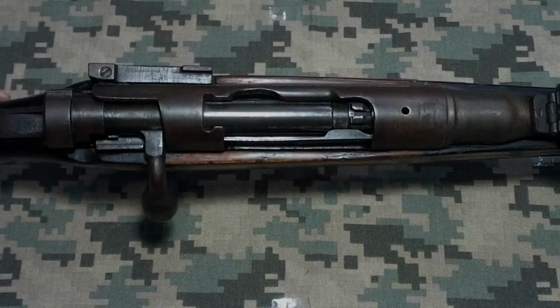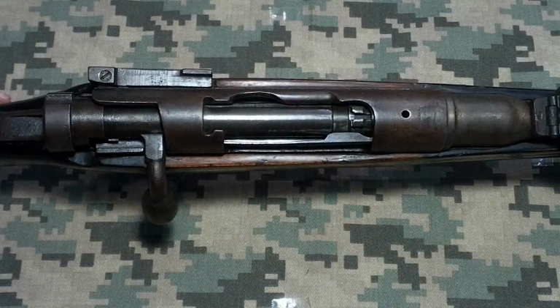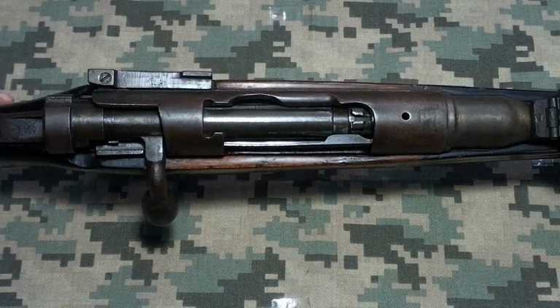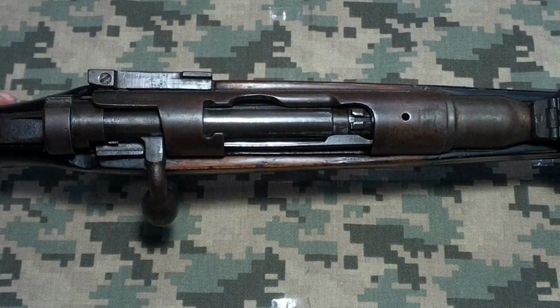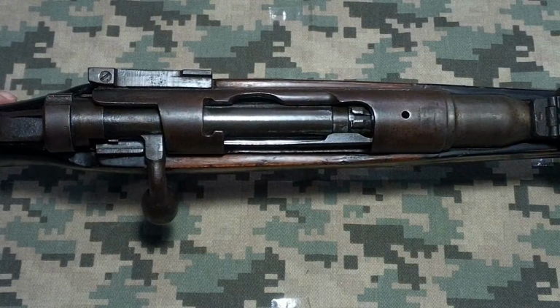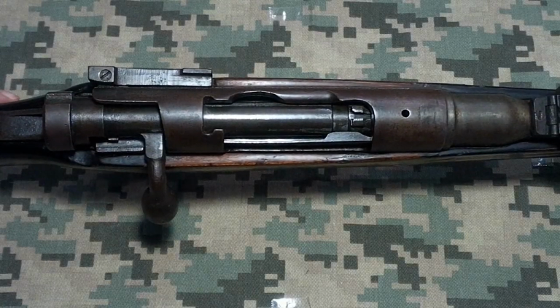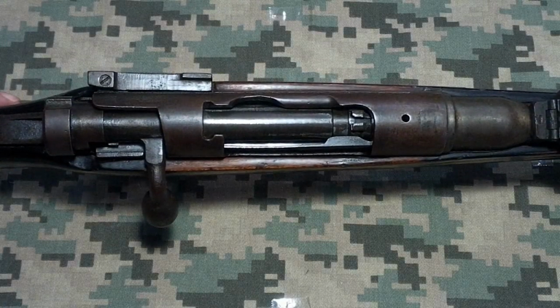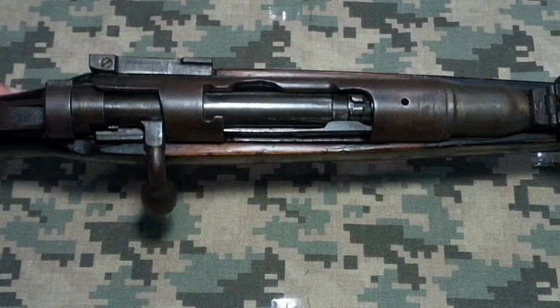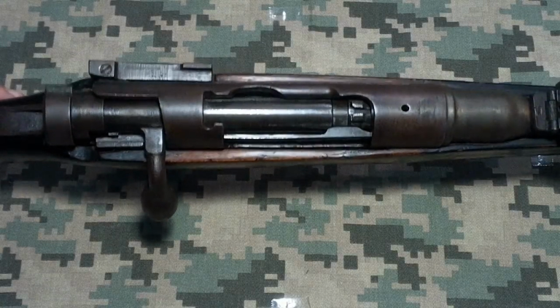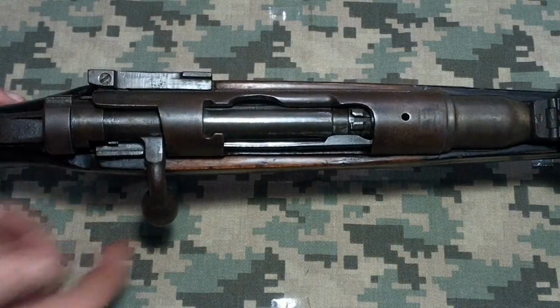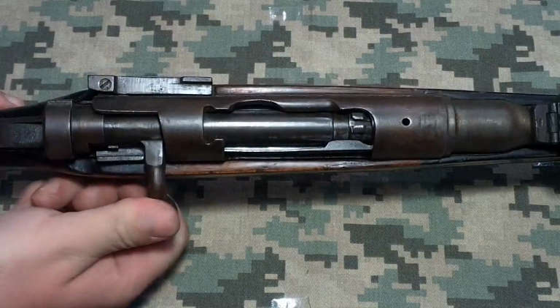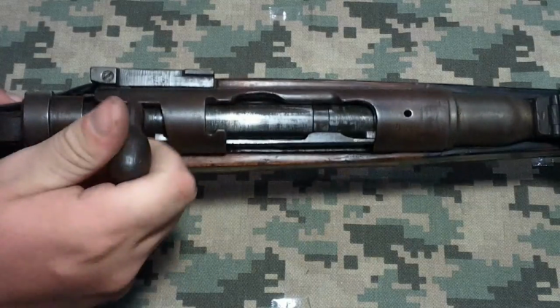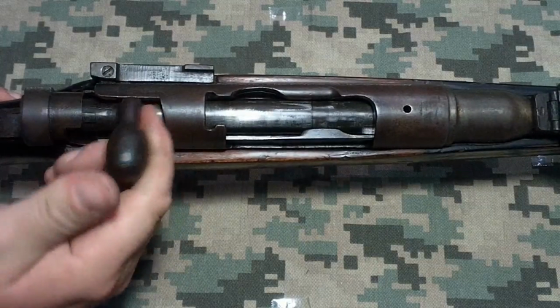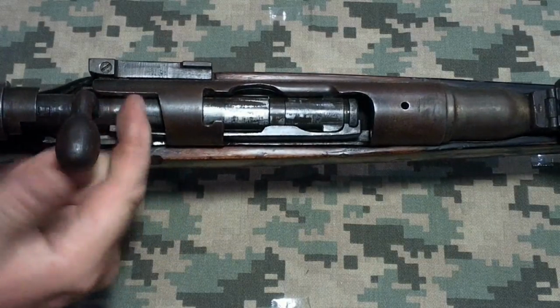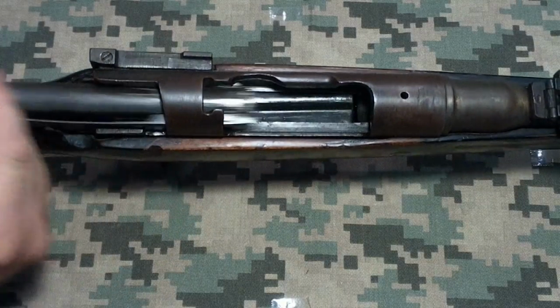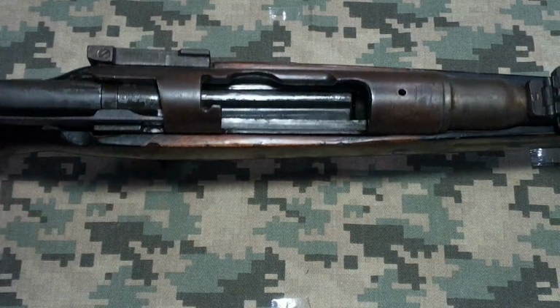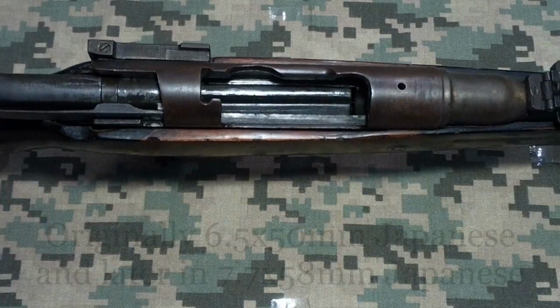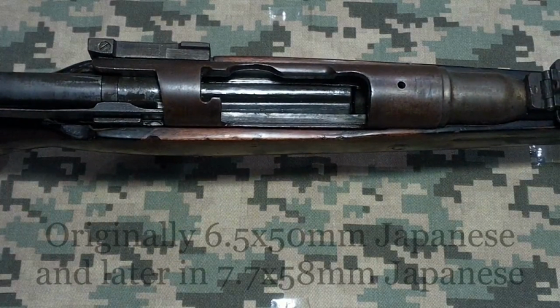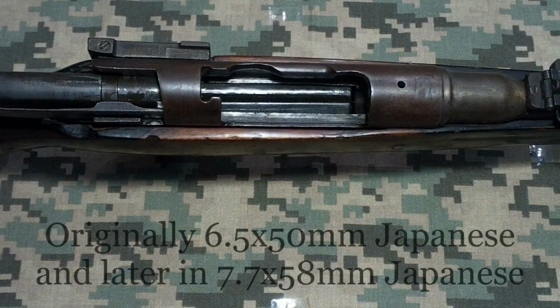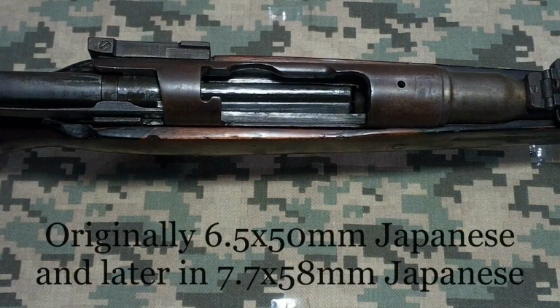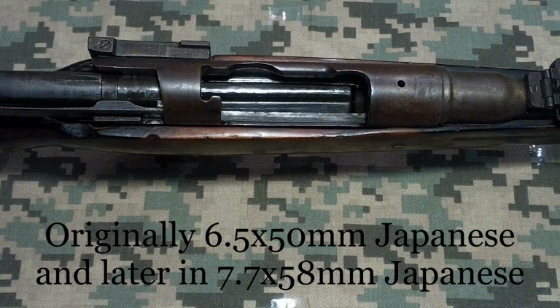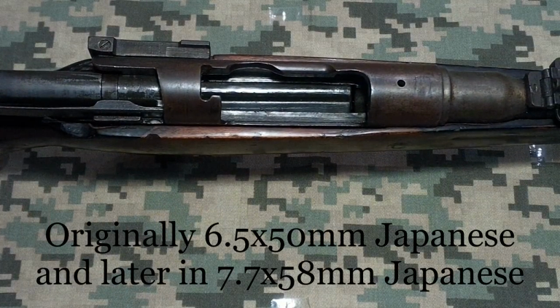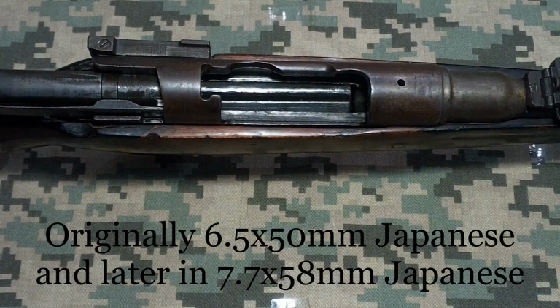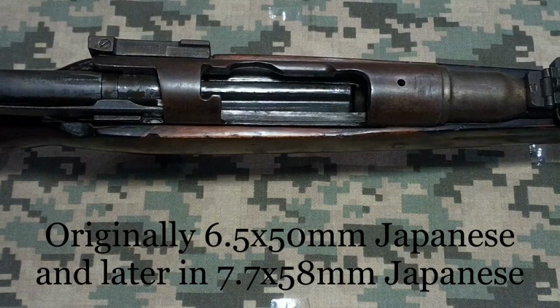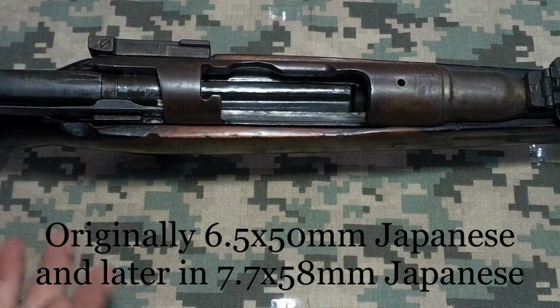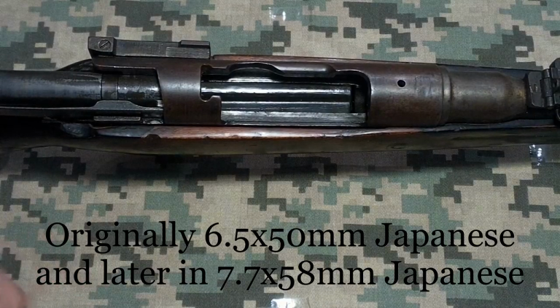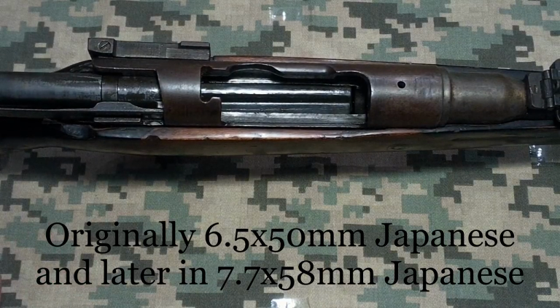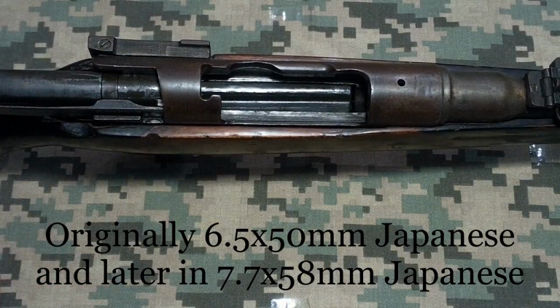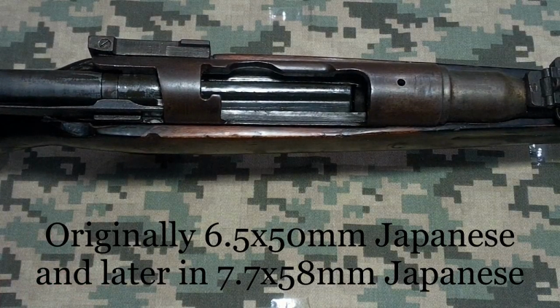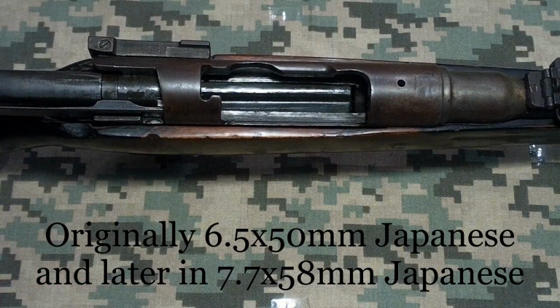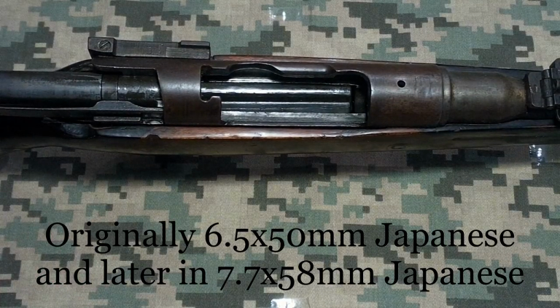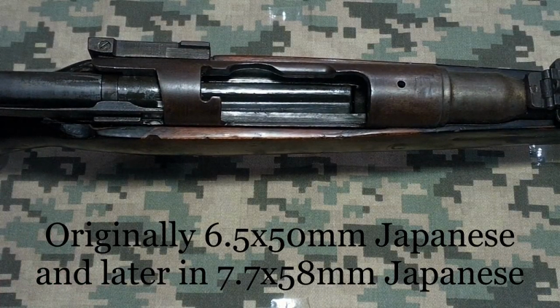Japanese bolt-action Arisaka rifle. Make sure the weapon is empty. These were originally chambered in 7.7 JAP, what is commonly called 7.7 by 58mm.